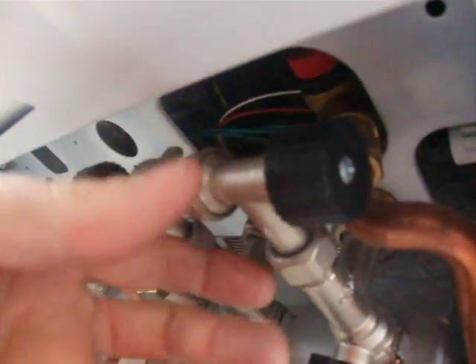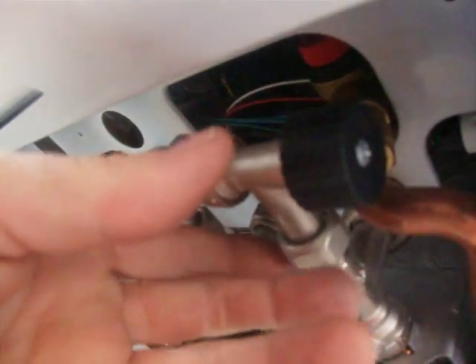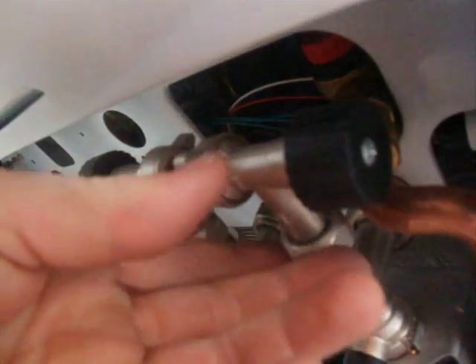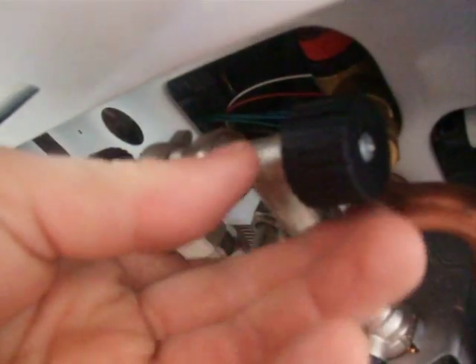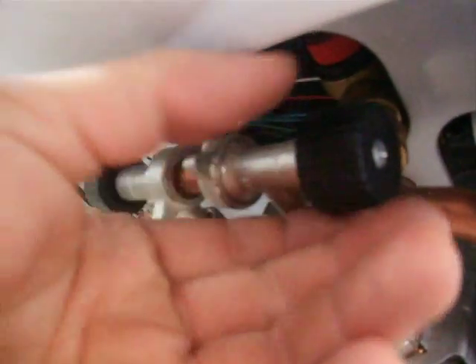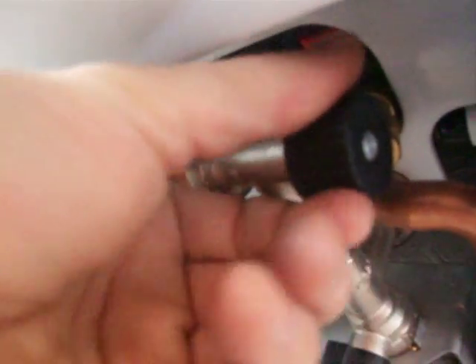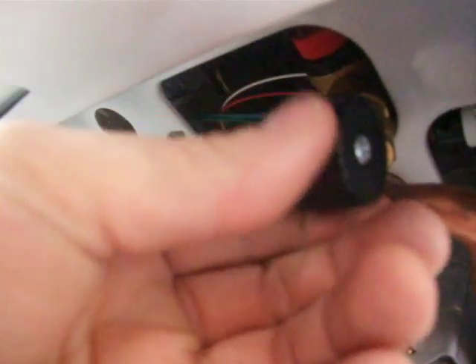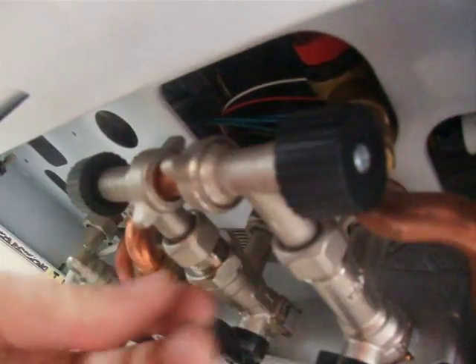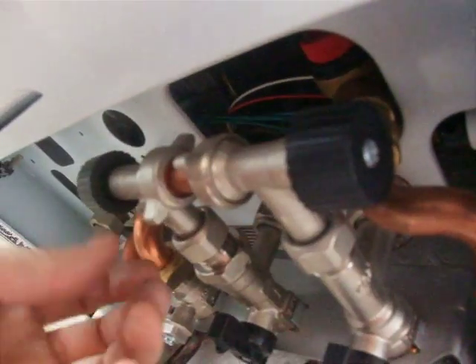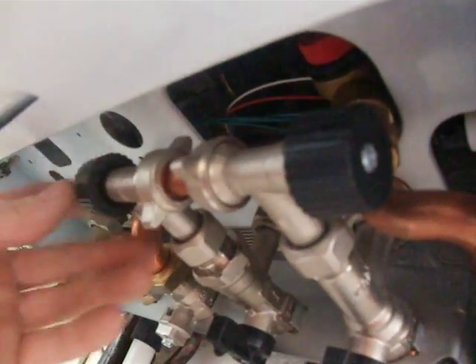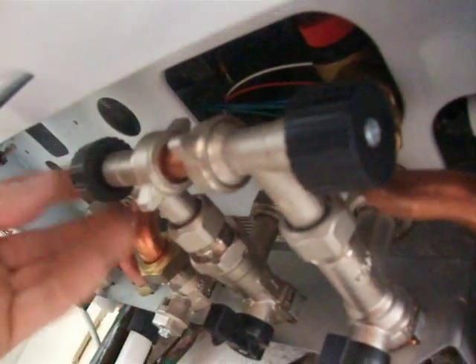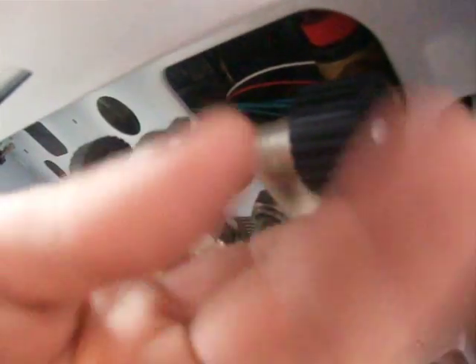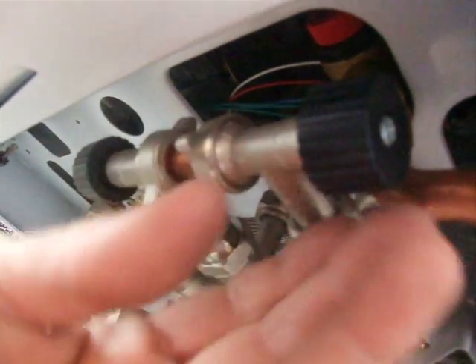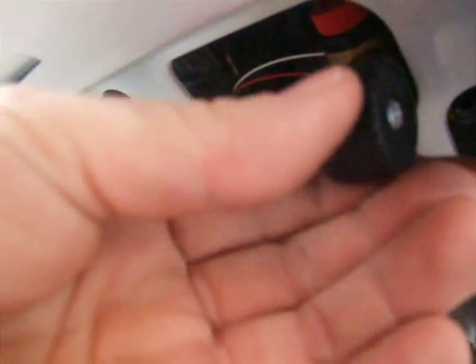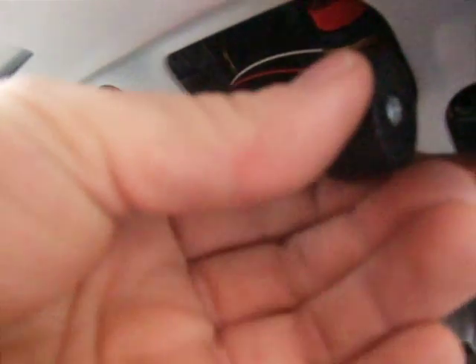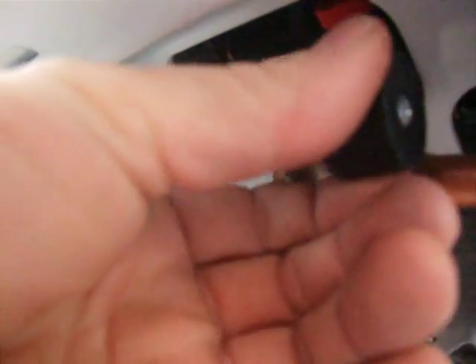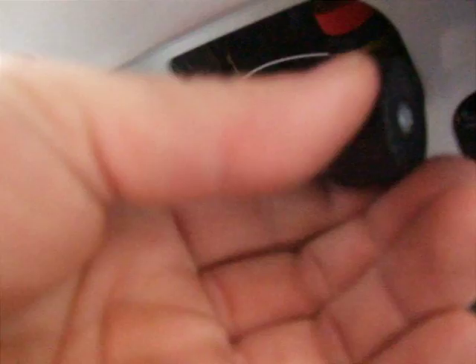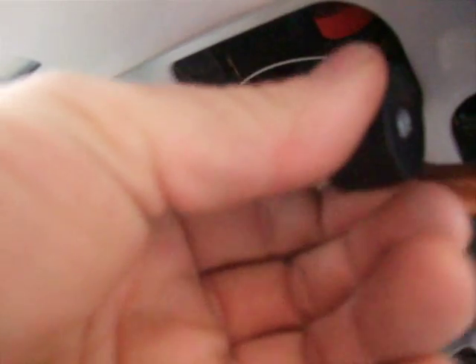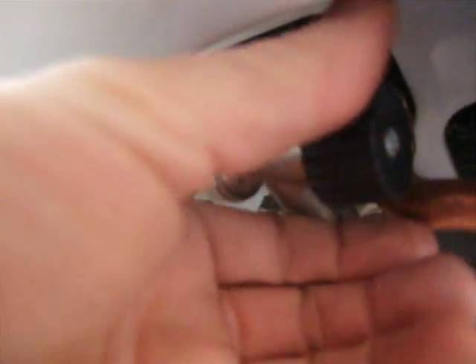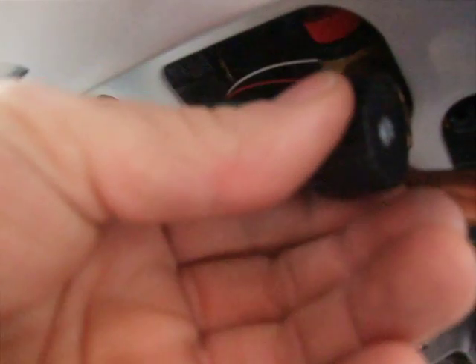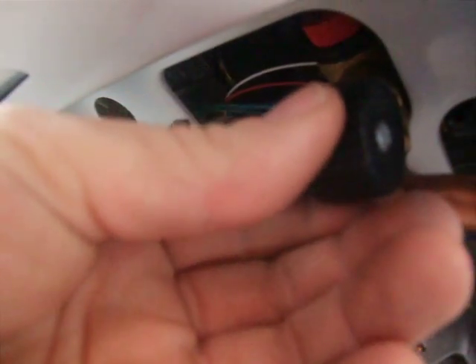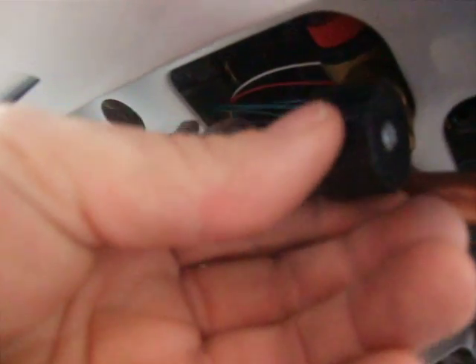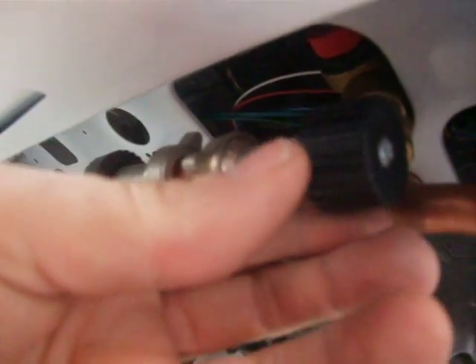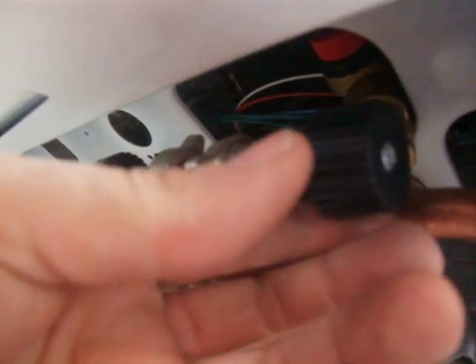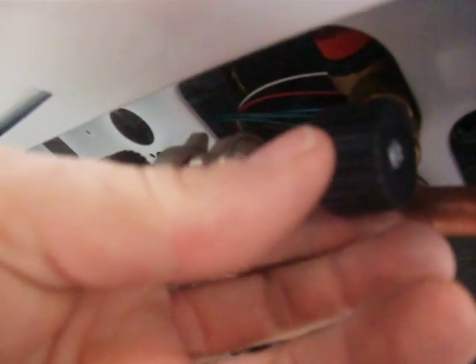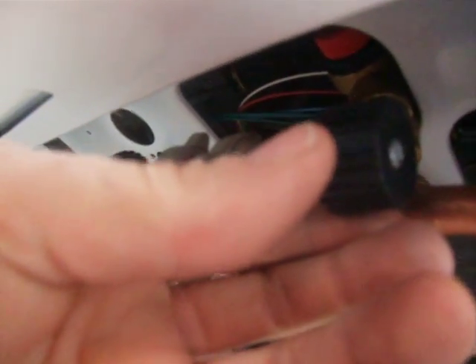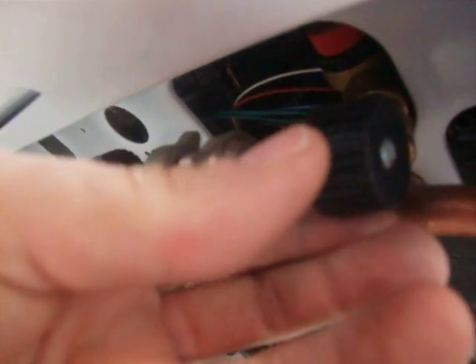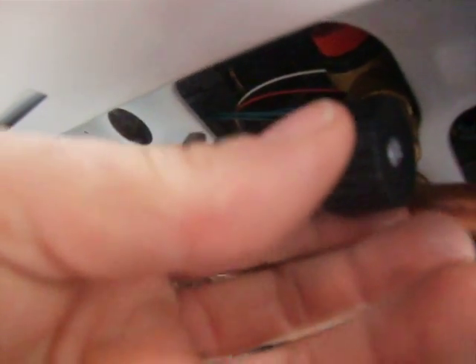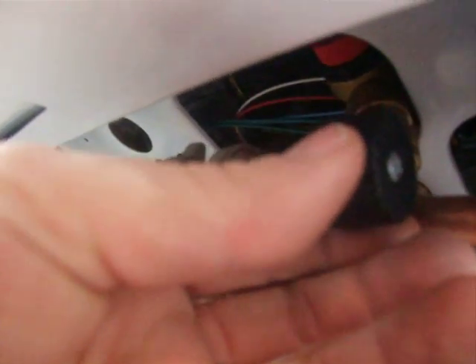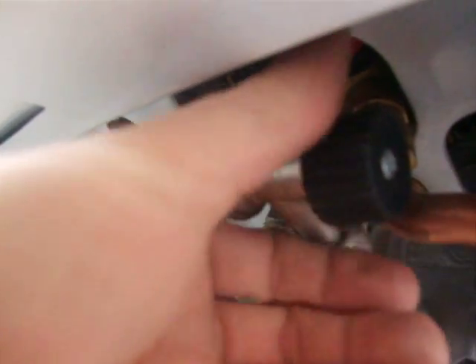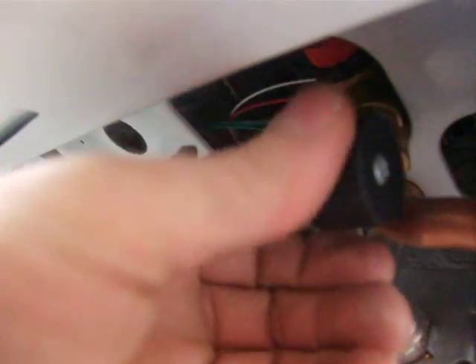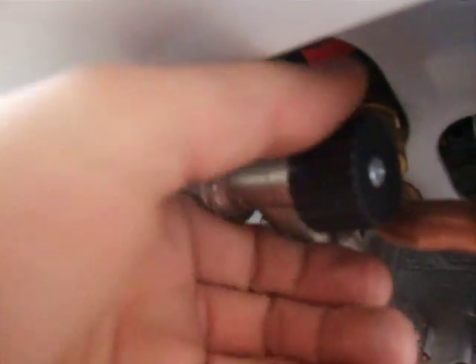Sometimes it gets a bit complicated because you can open that one and close that one by accident. So just remember: left to loosen, right to tighten — lefty loosey, righty tighty.